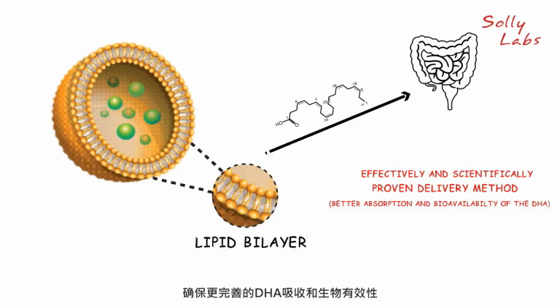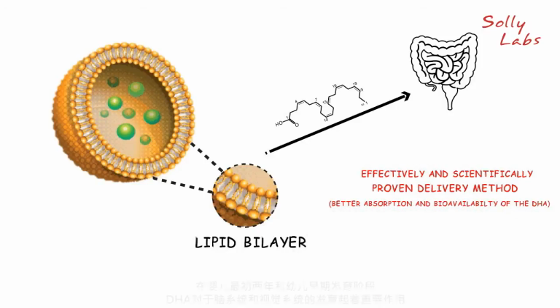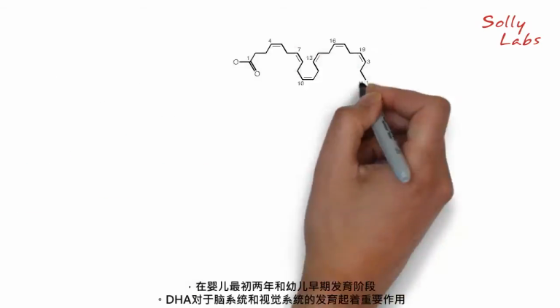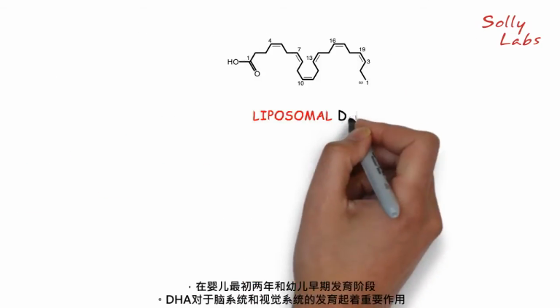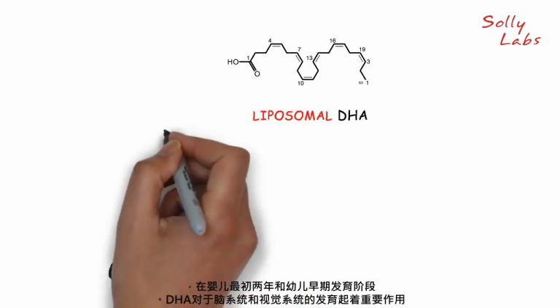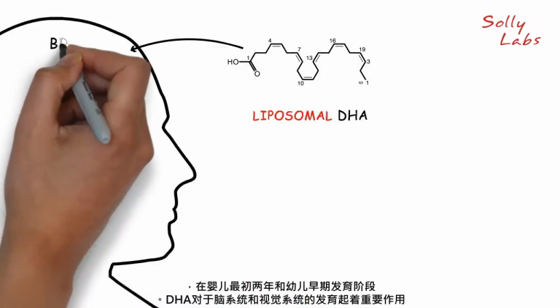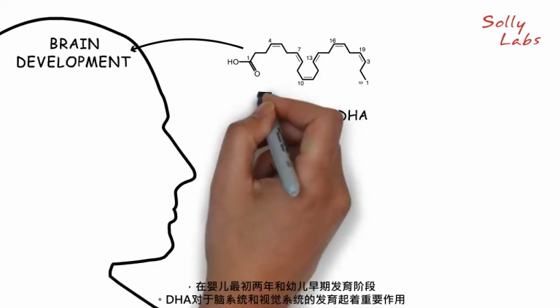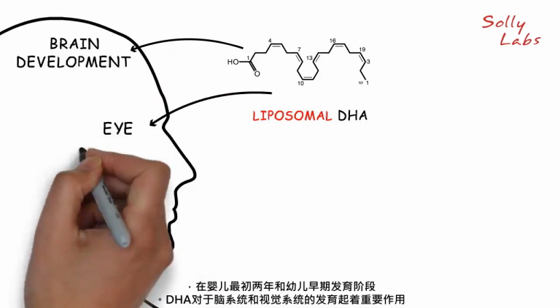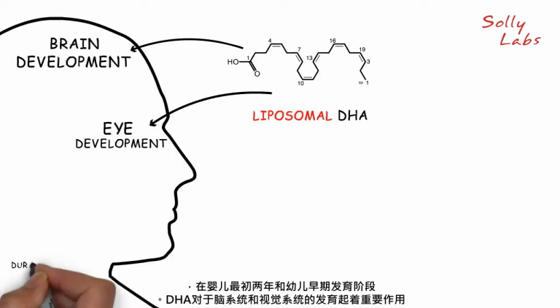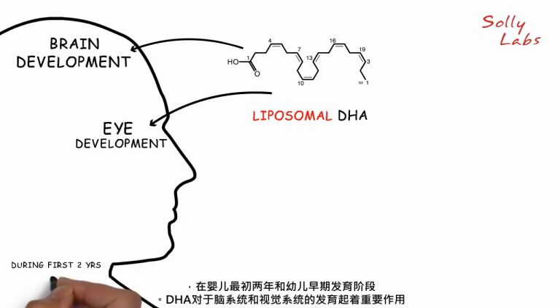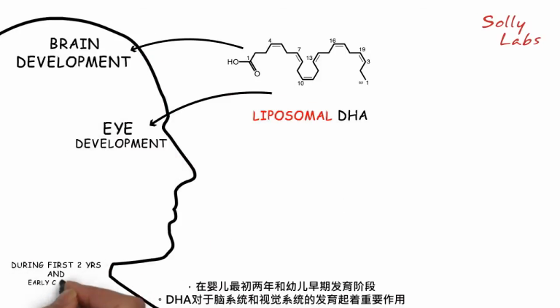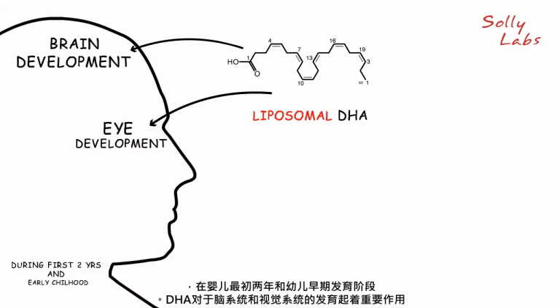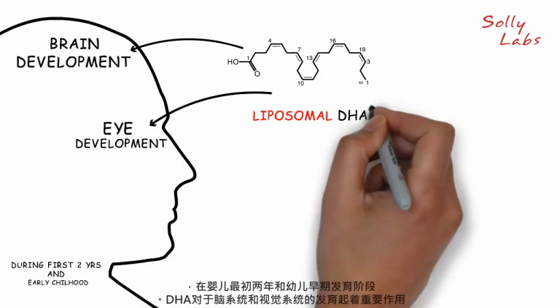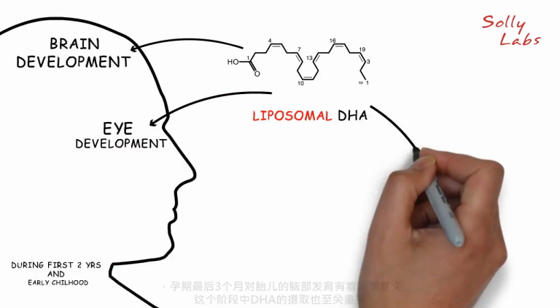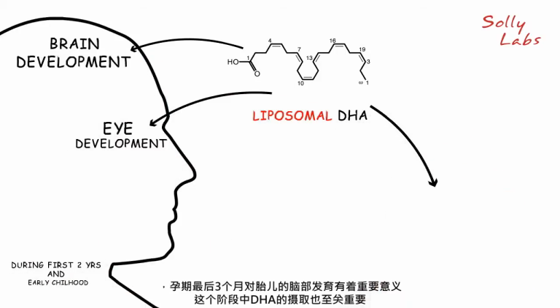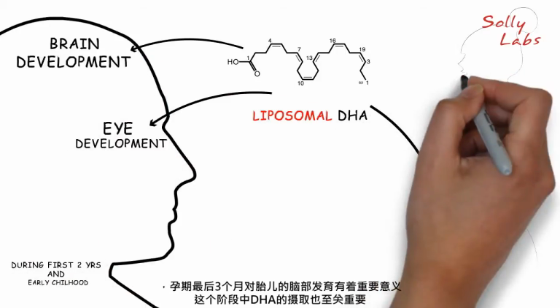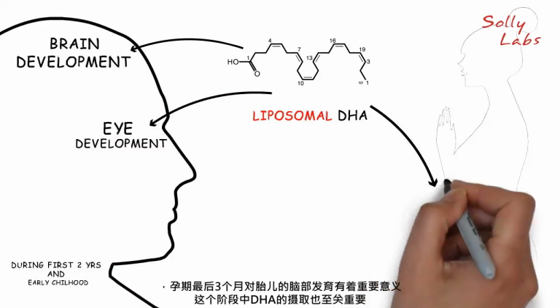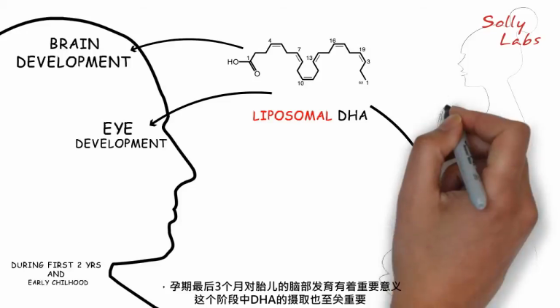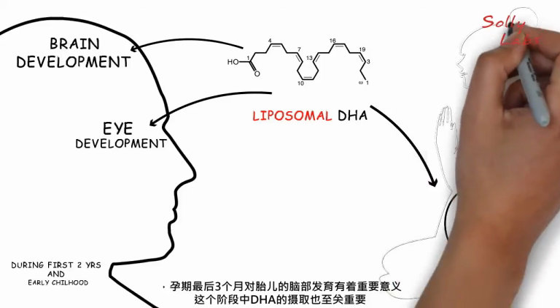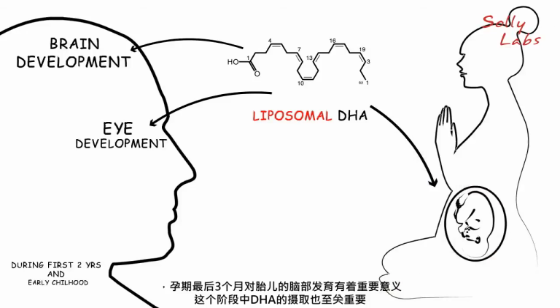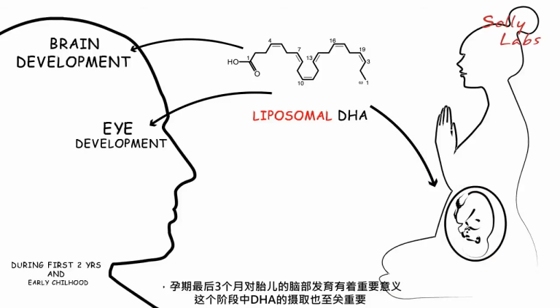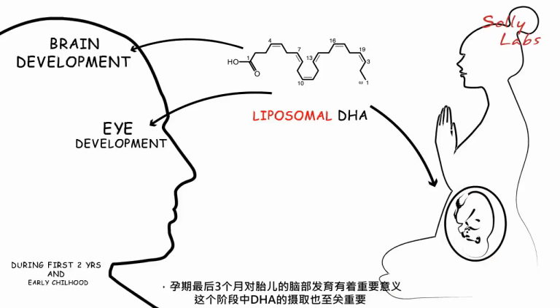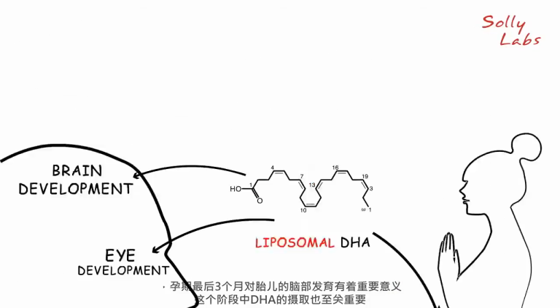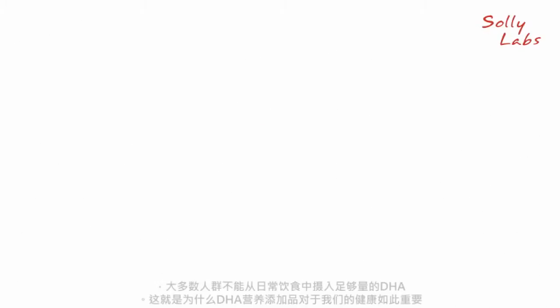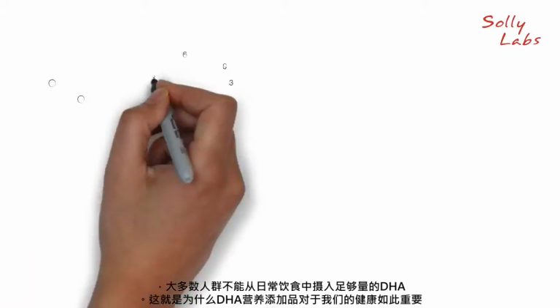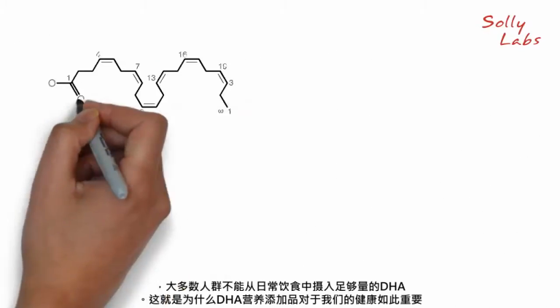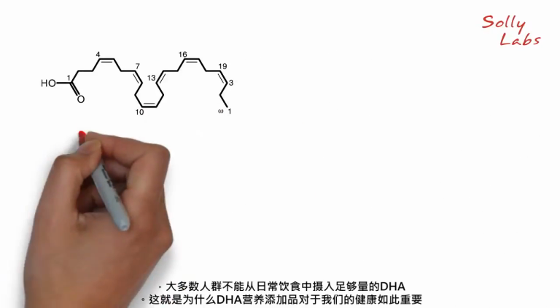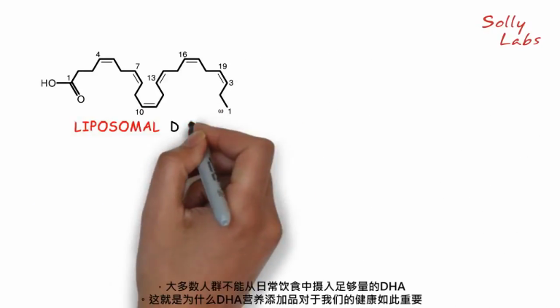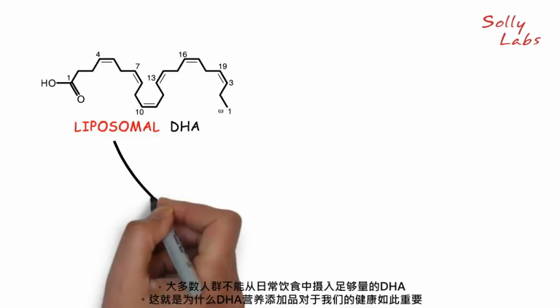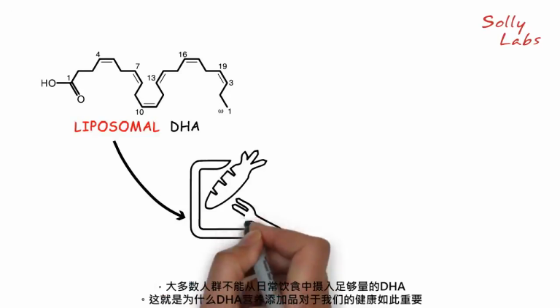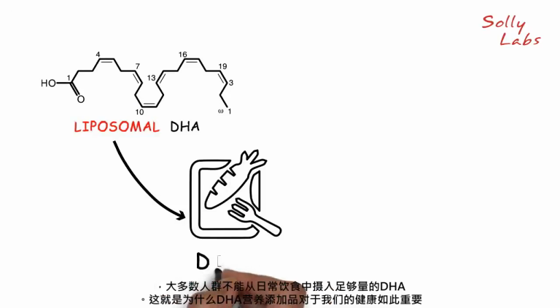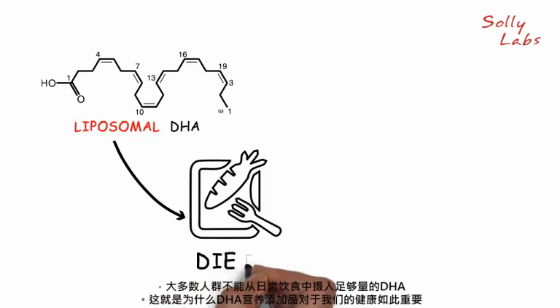DHA is important for brain and eye development during the first two years of life and early childhood. It is also particularly important in the third trimester of pregnancy when significant brain development occurs. Most of us do not get enough DHA from our diets alone.